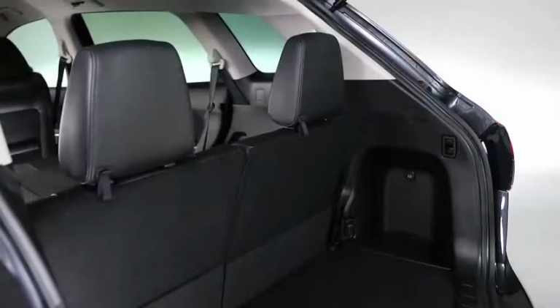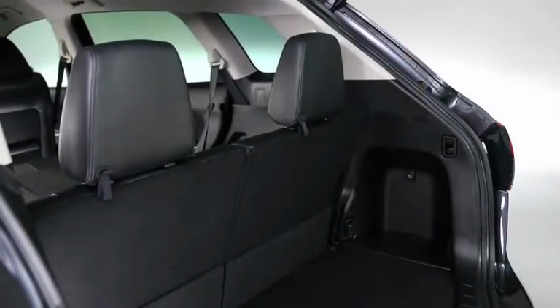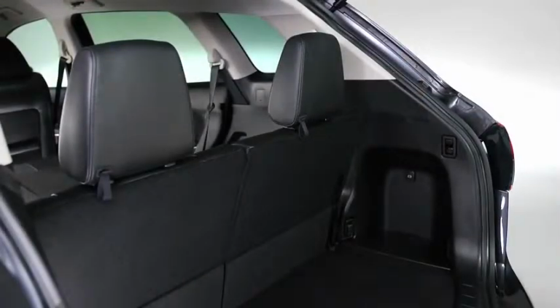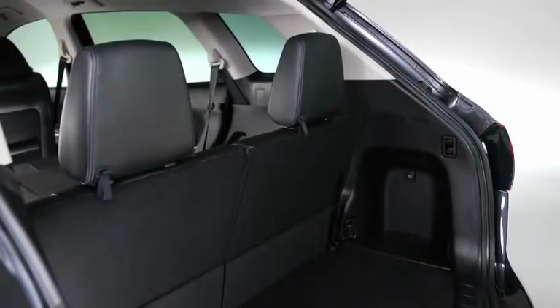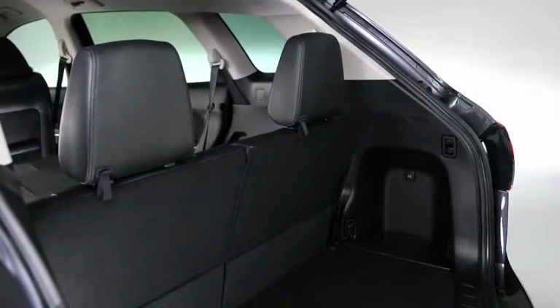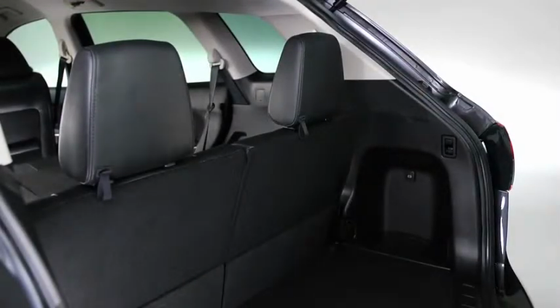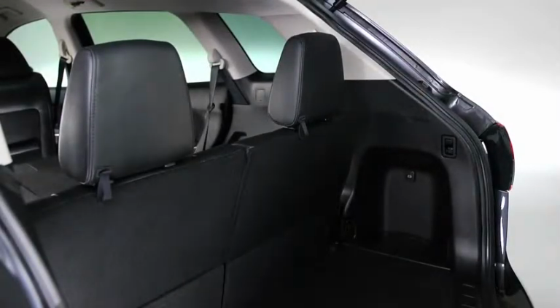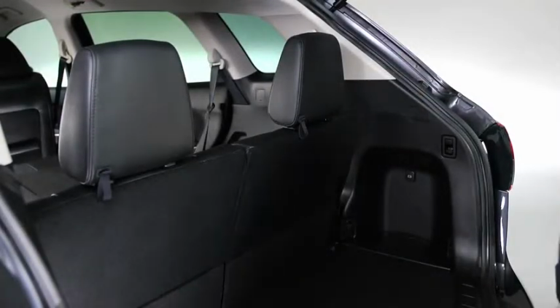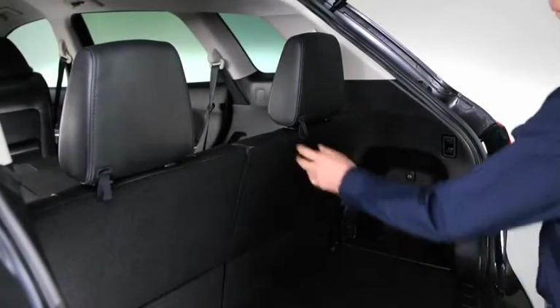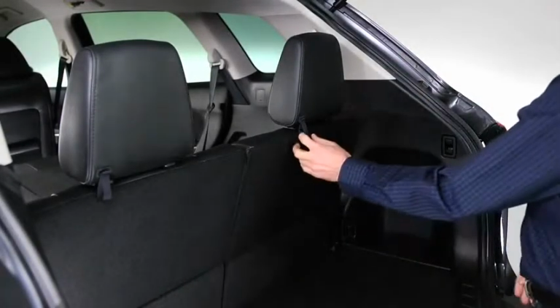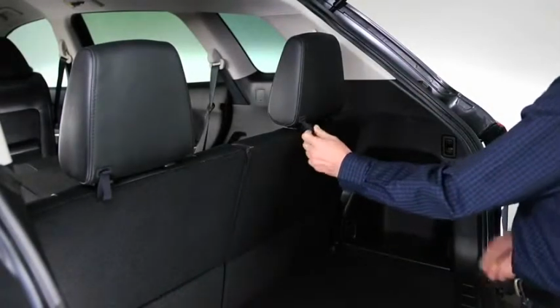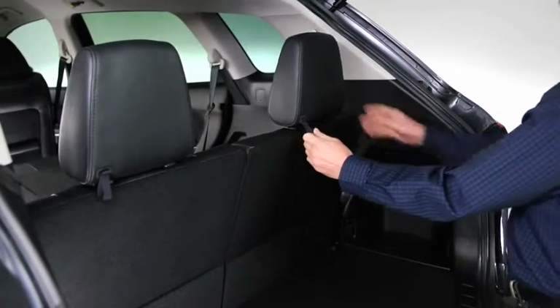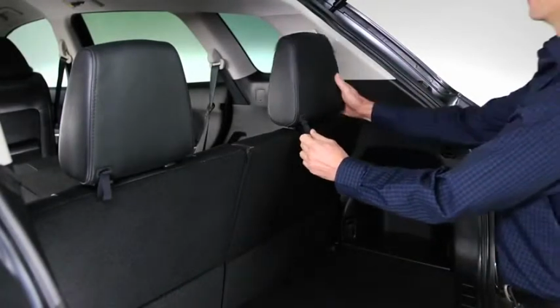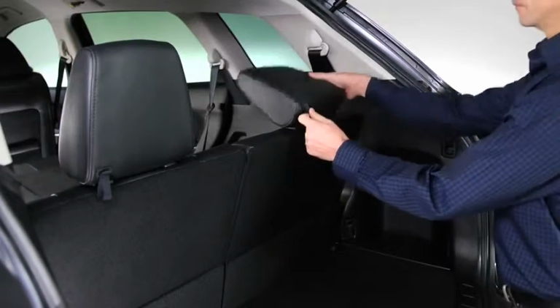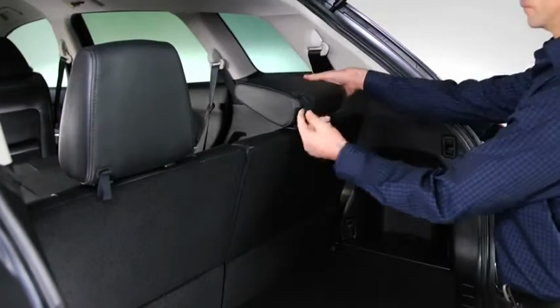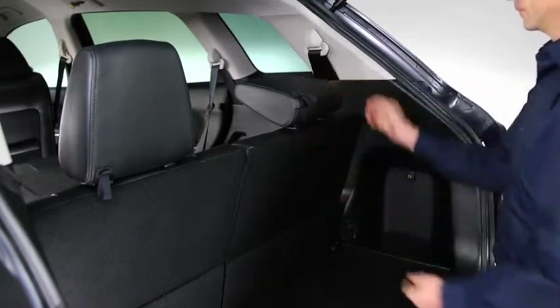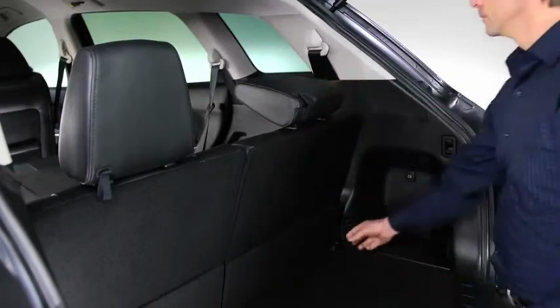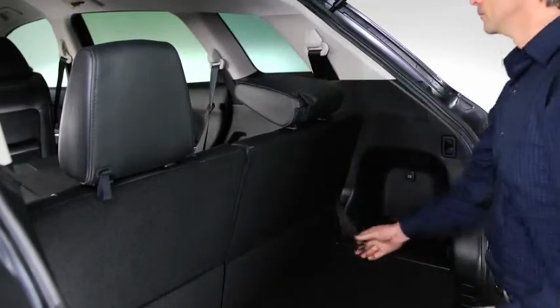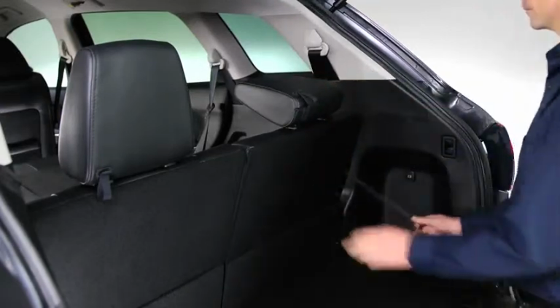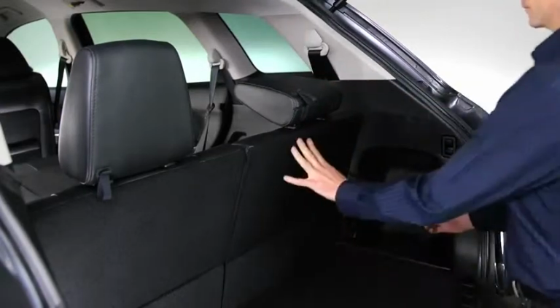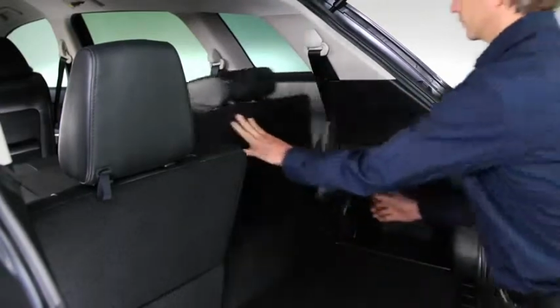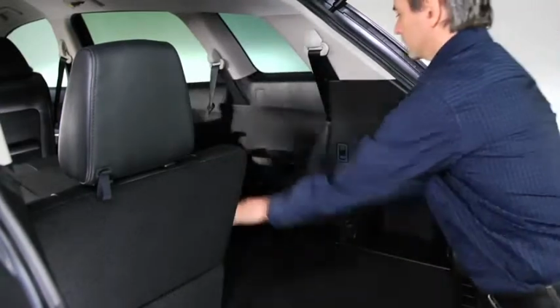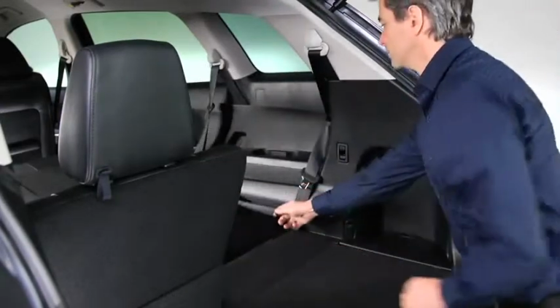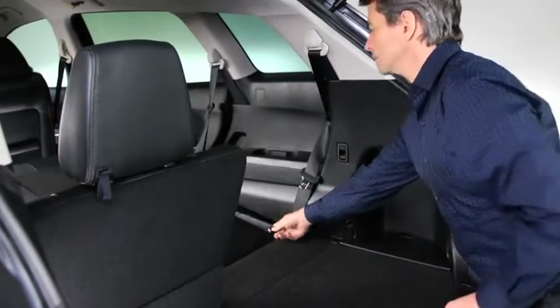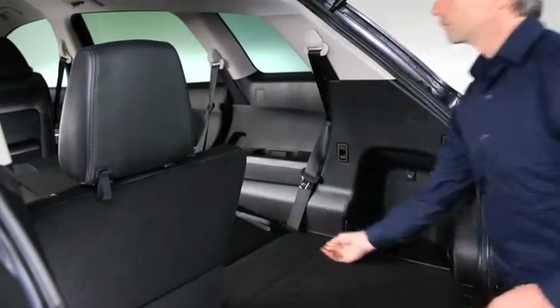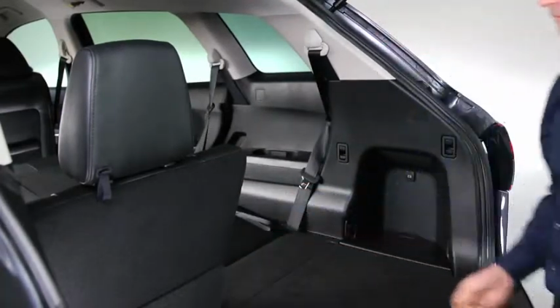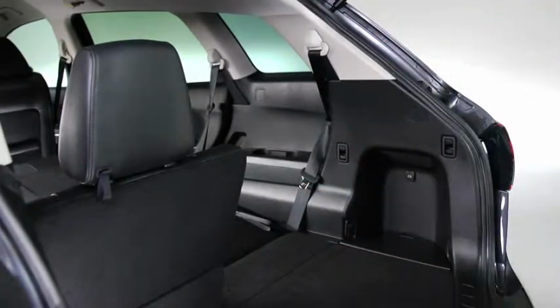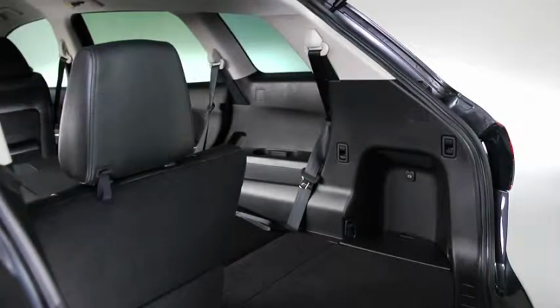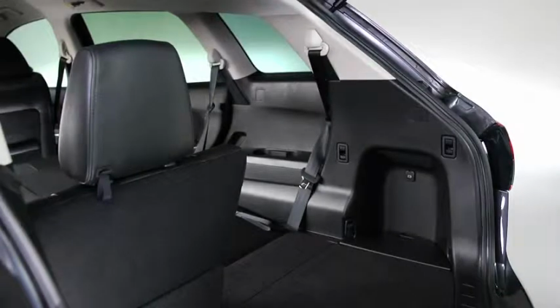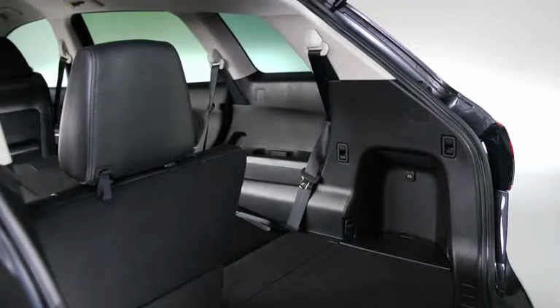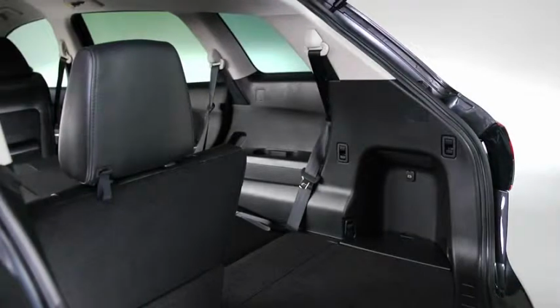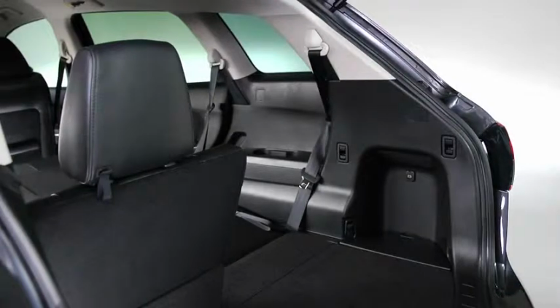To create a flat cargo space with the third row seat, fold the head restraint all the way down. Pull the strap and fold the seat back forward. Fasten the strap to its original position.